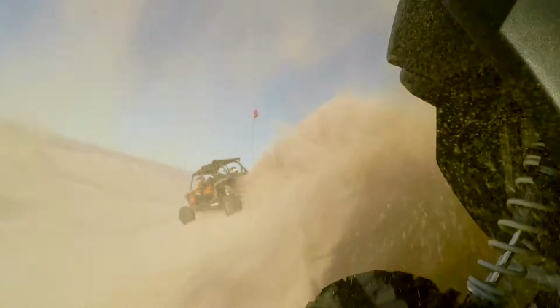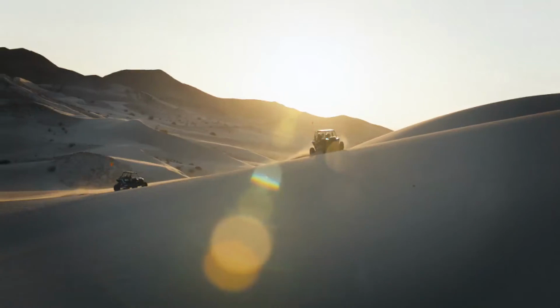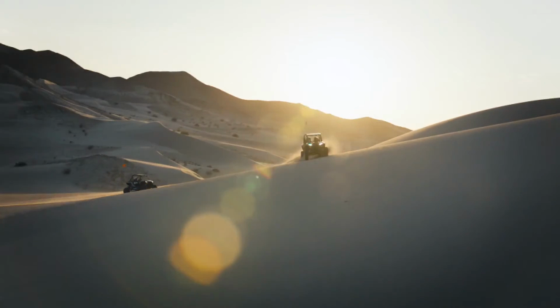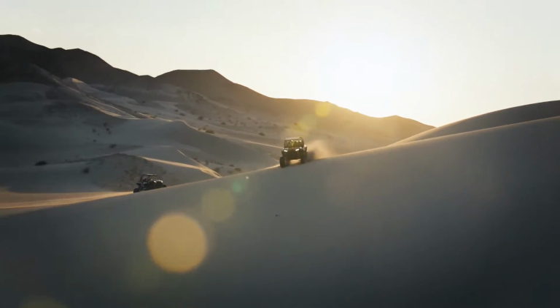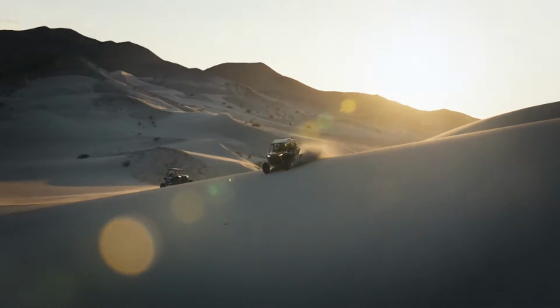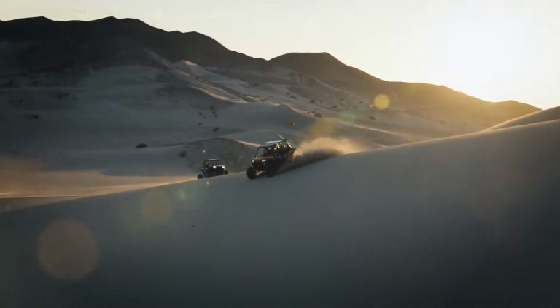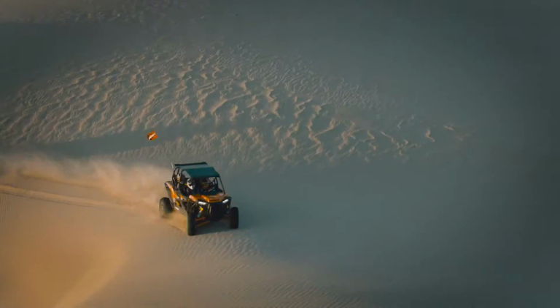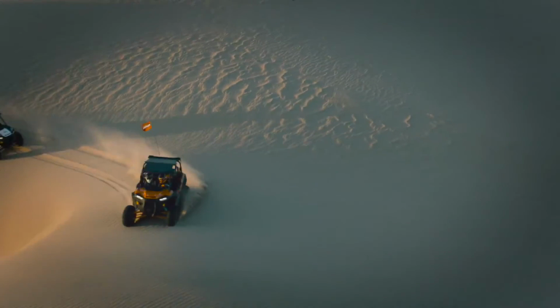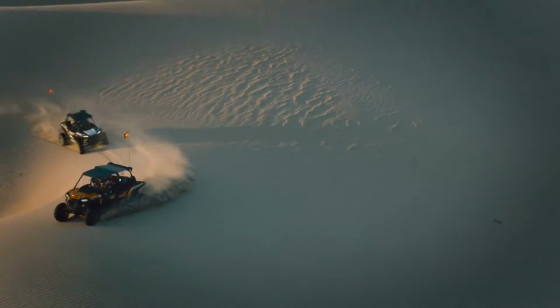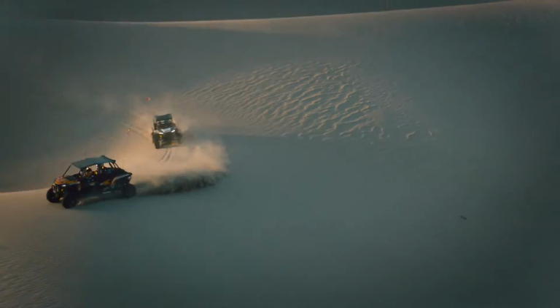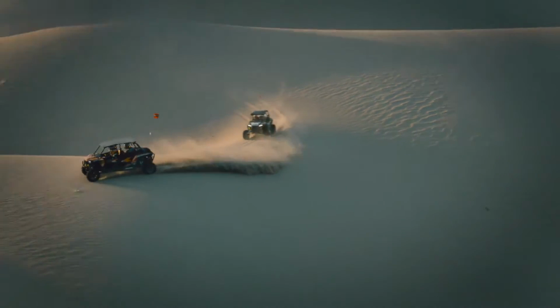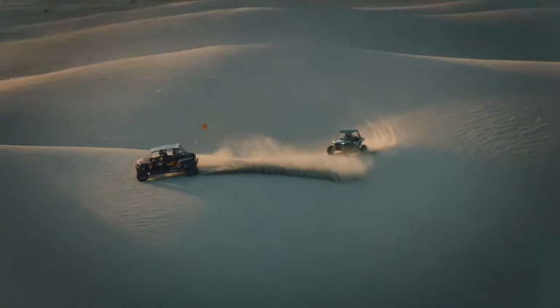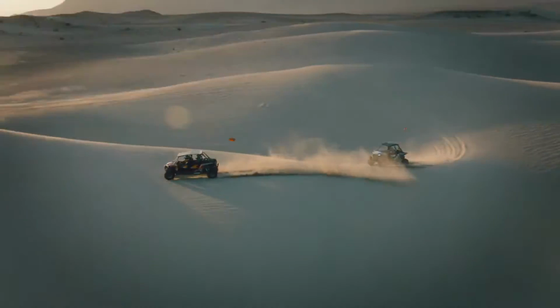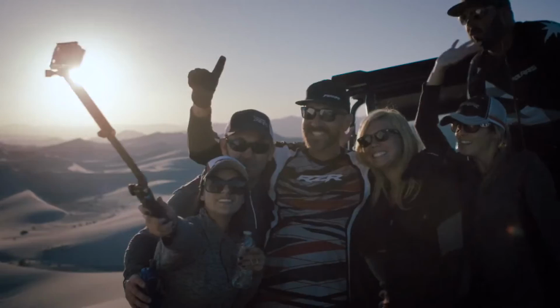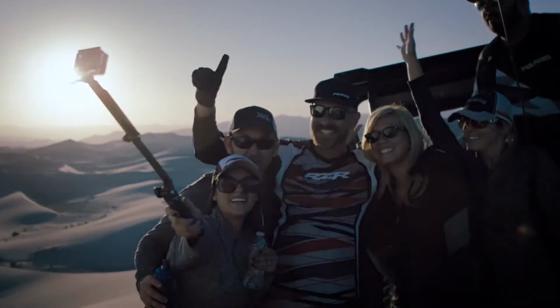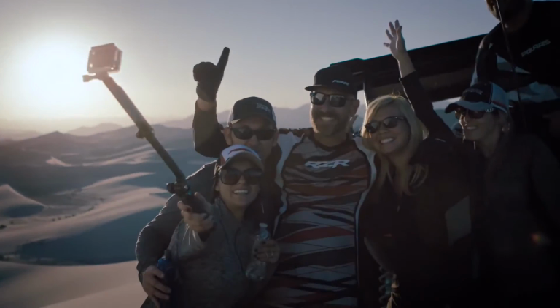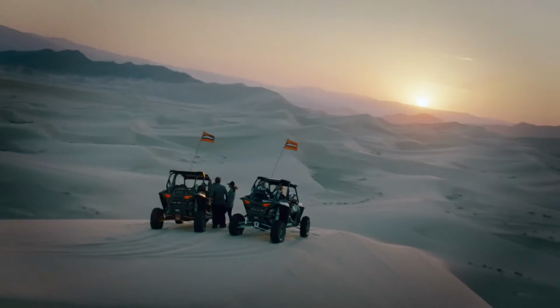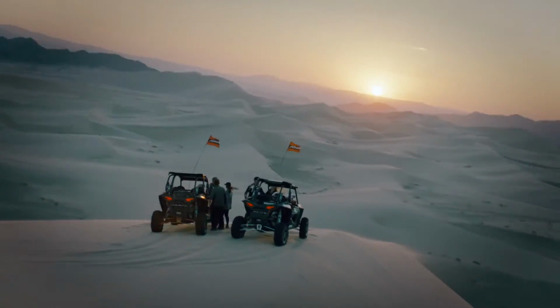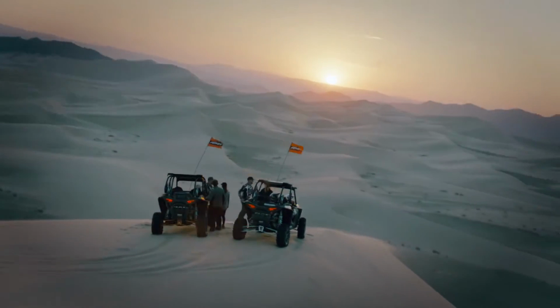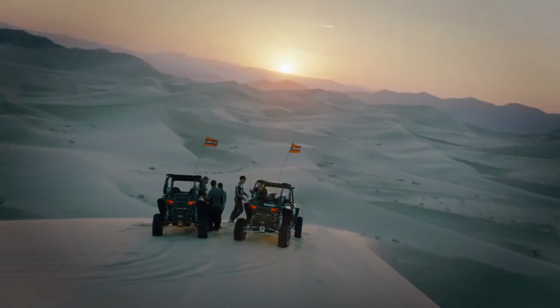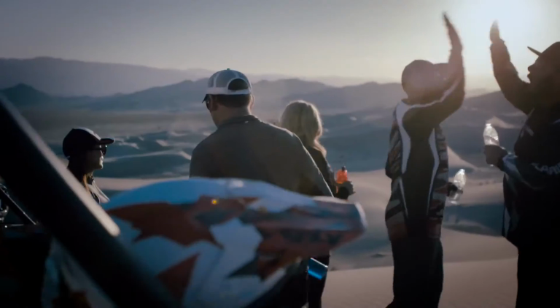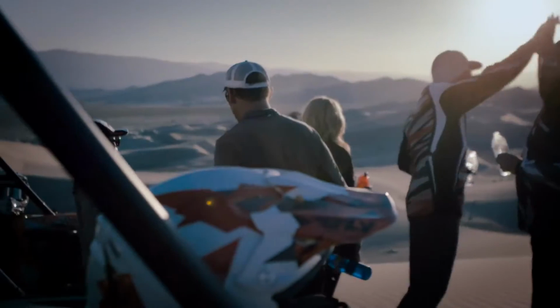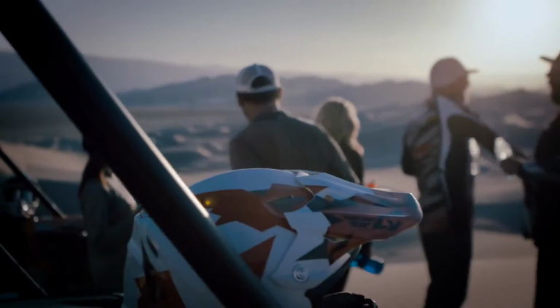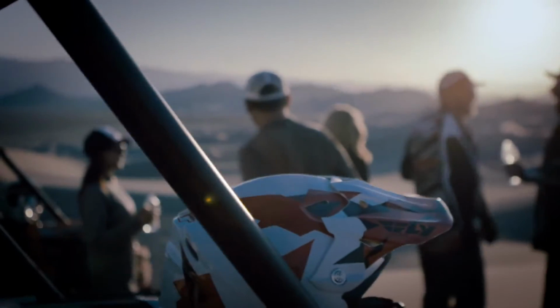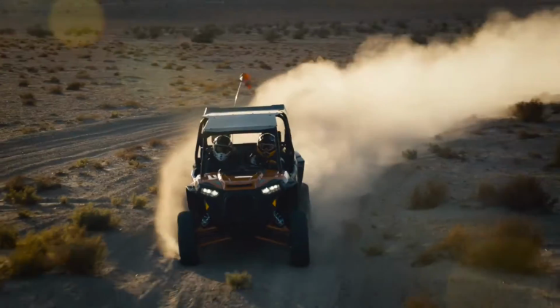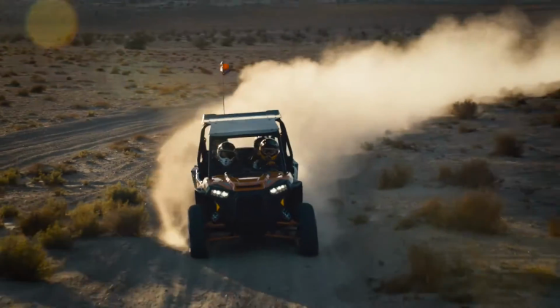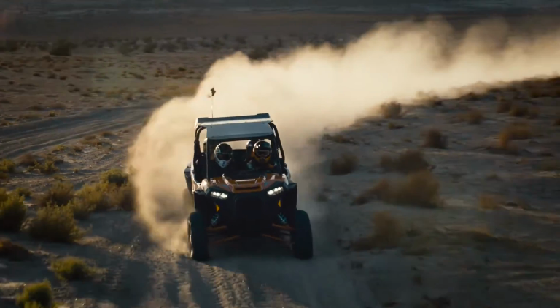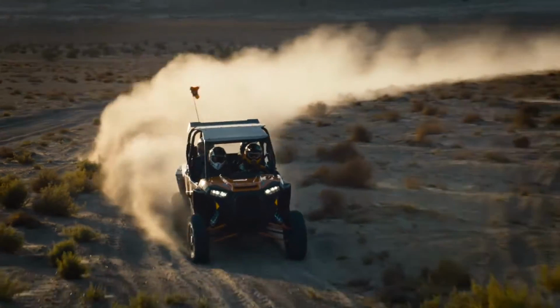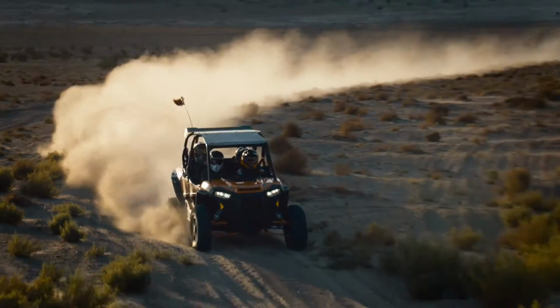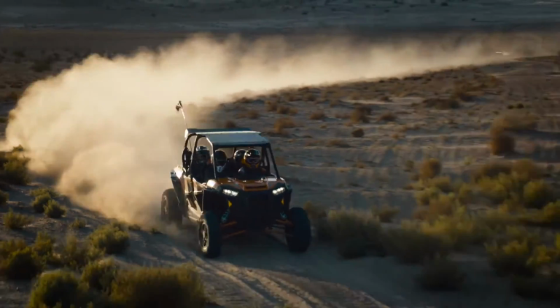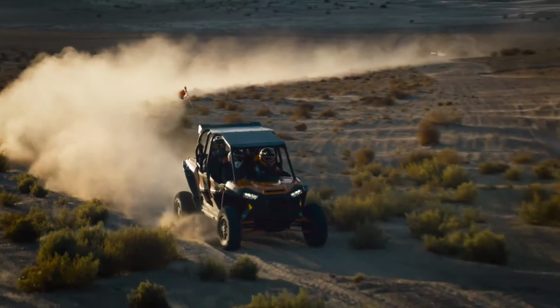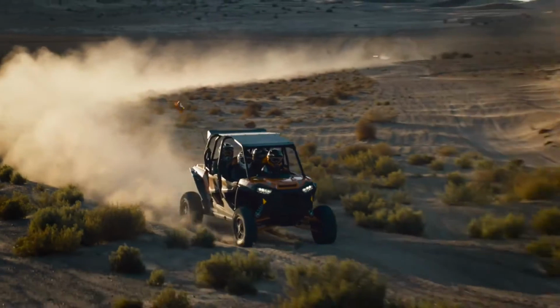Off-road adventure is best when it's shared. It's time to grab your friends and start chasing life without limits in an all-new Razor Turbo.